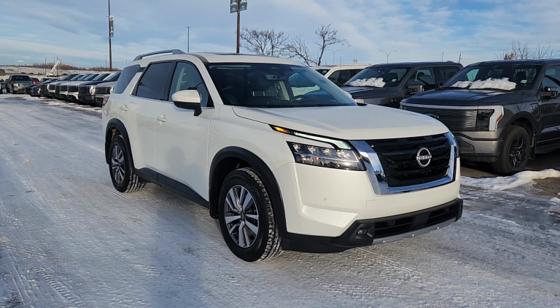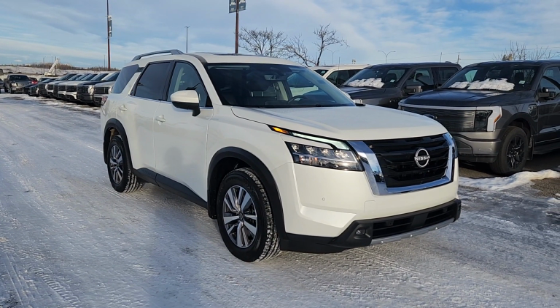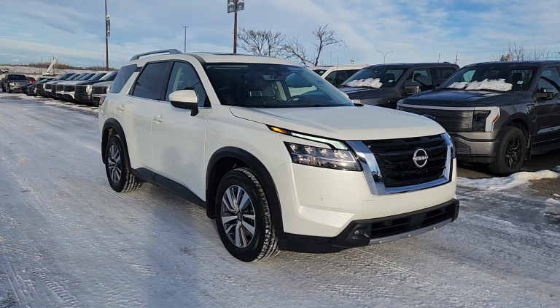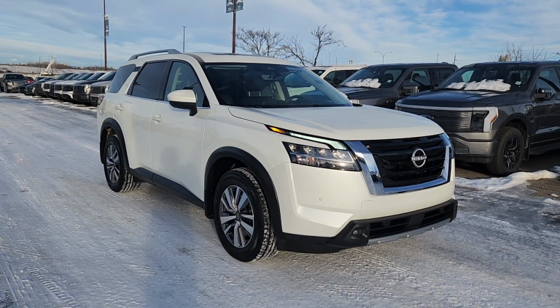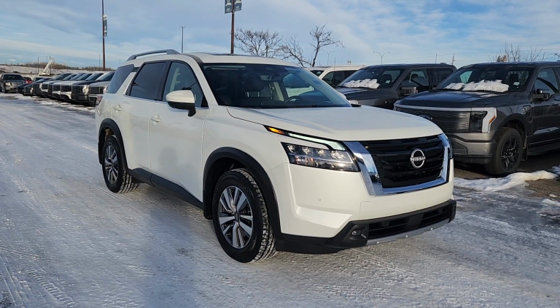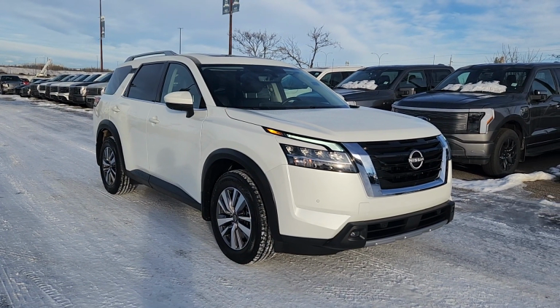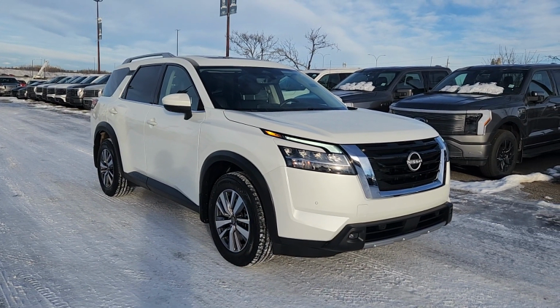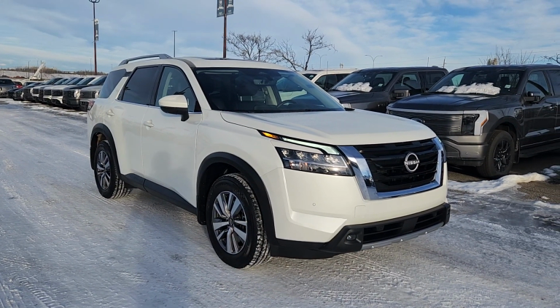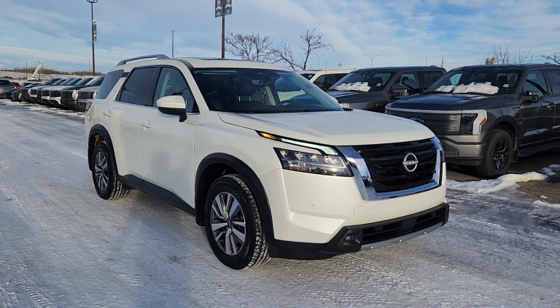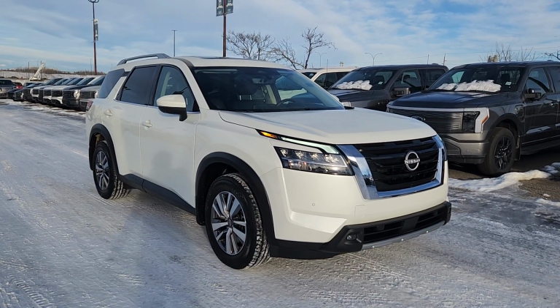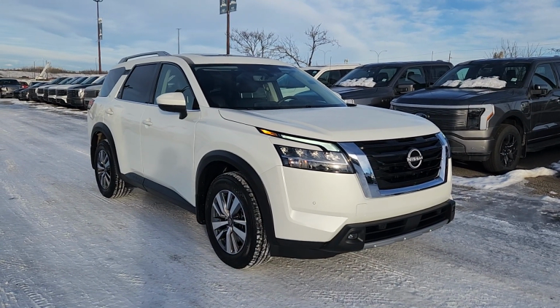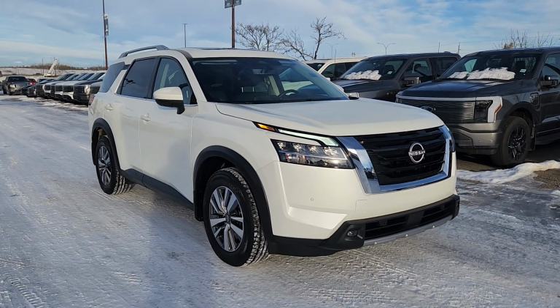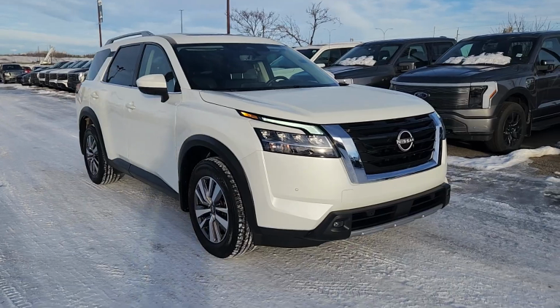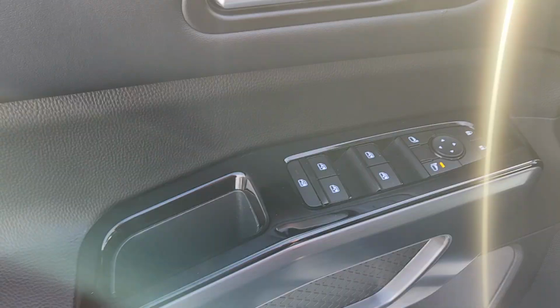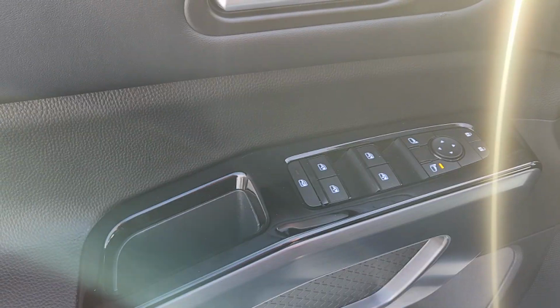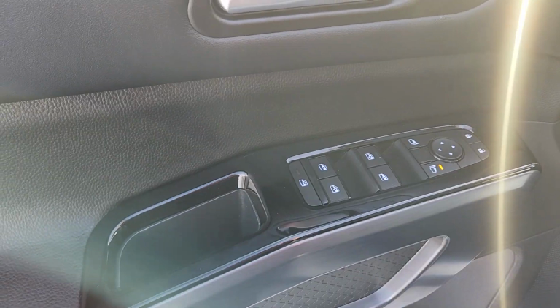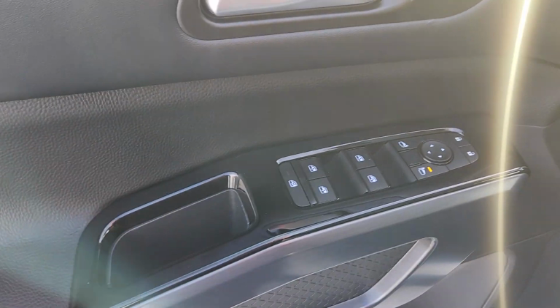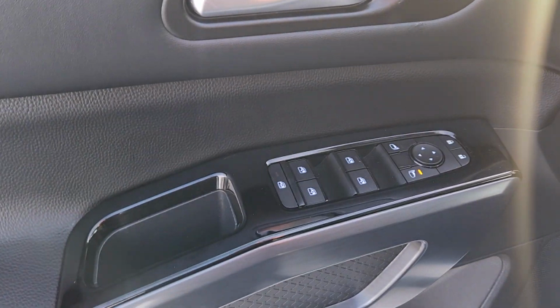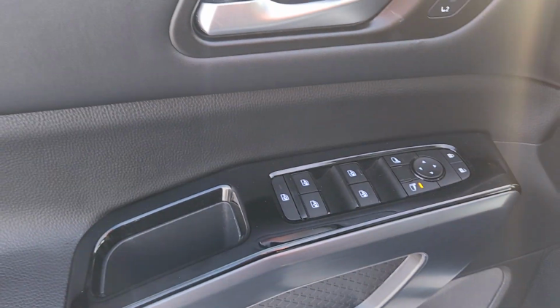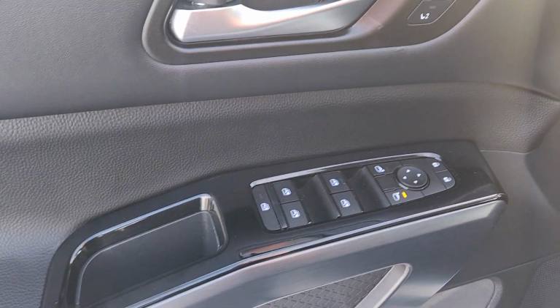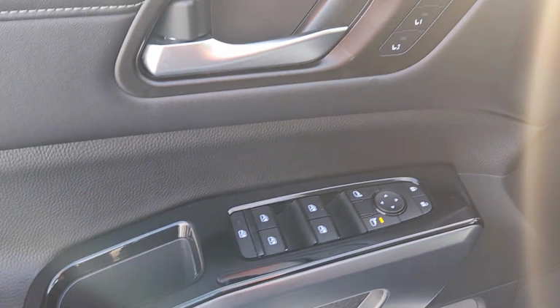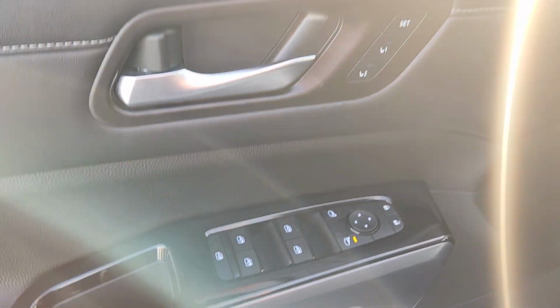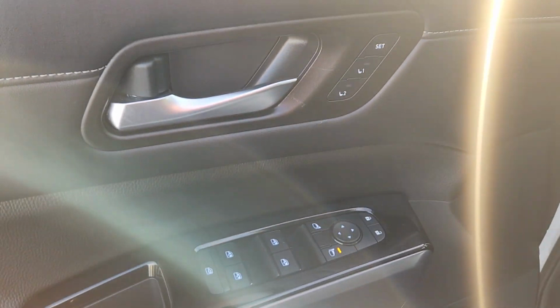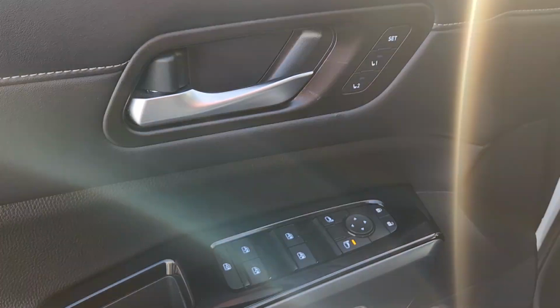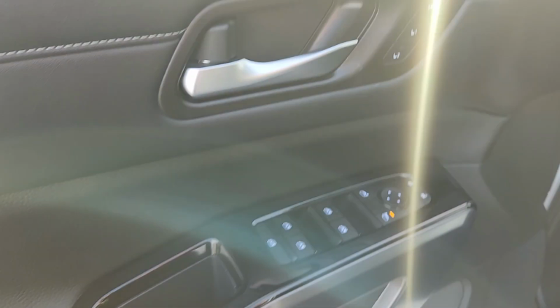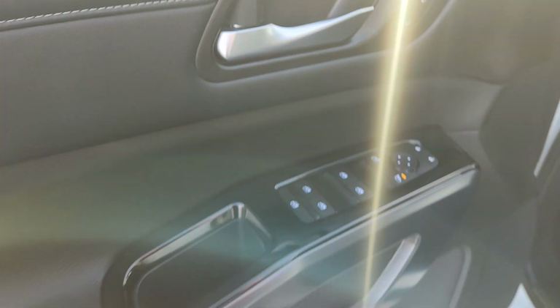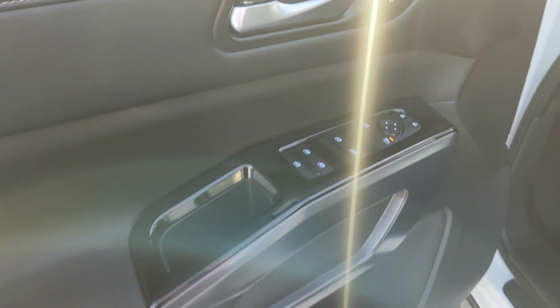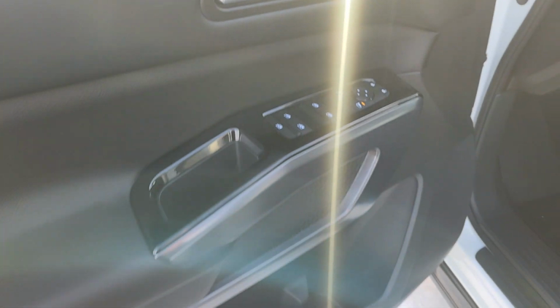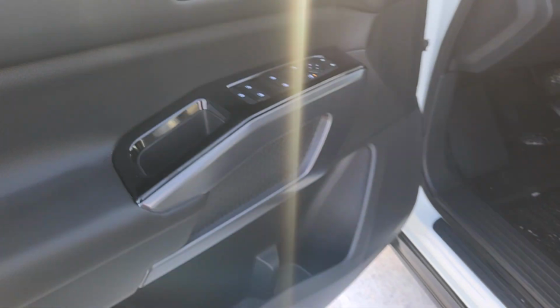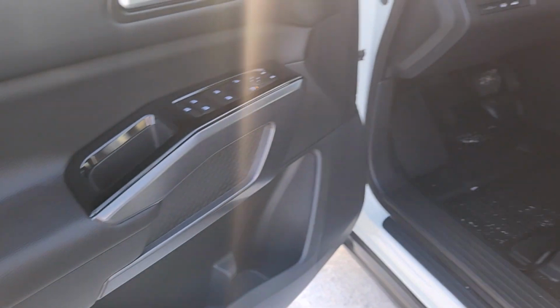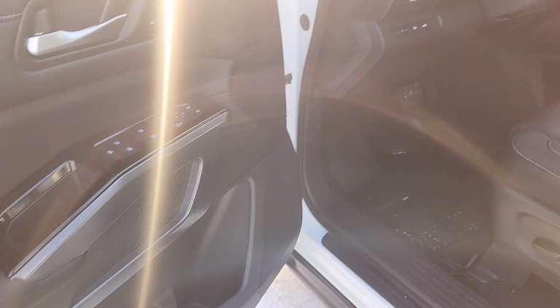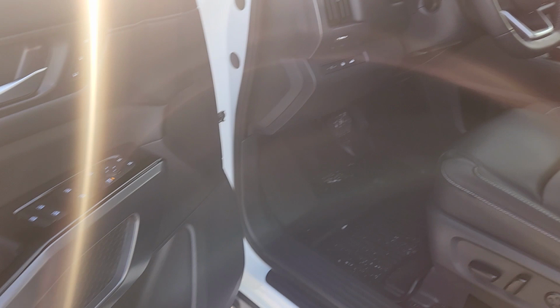Features of this Pathfinder include remote start and navigation. On the driver side door you have power locks and windows with storage and cup holders underneath.